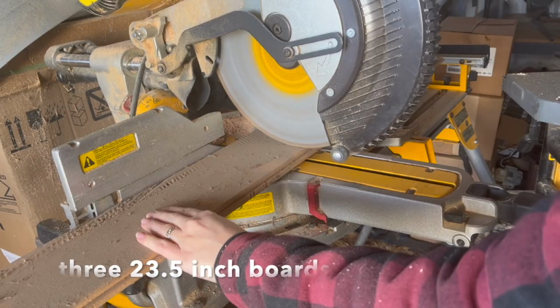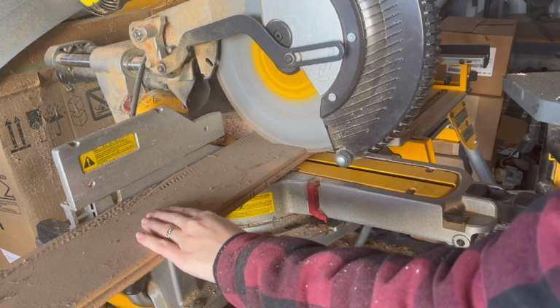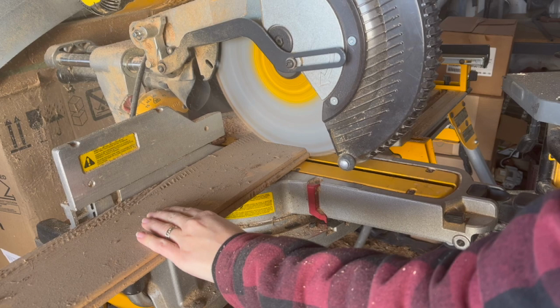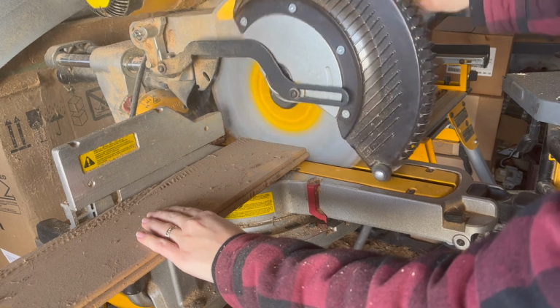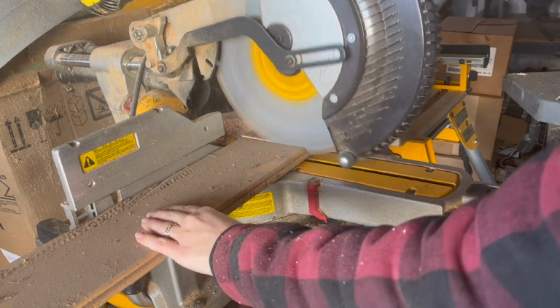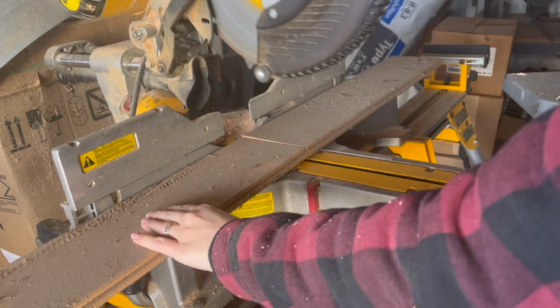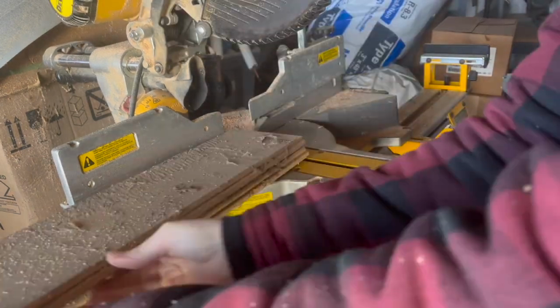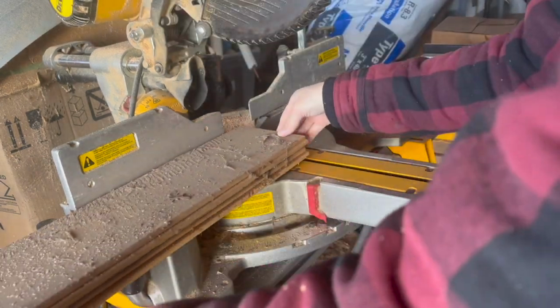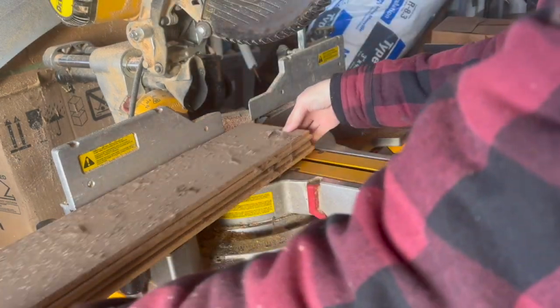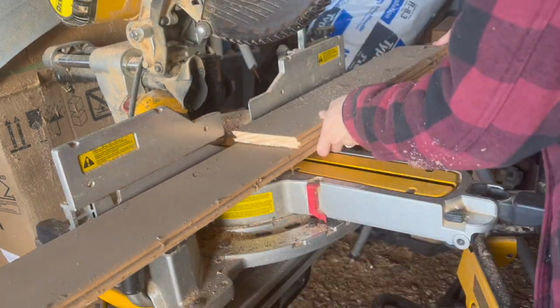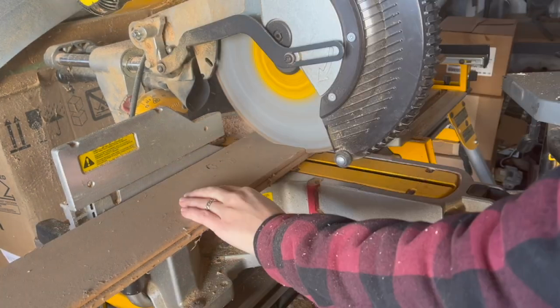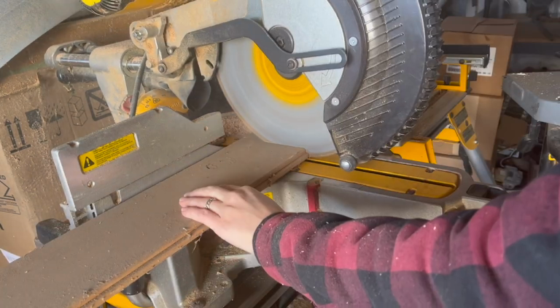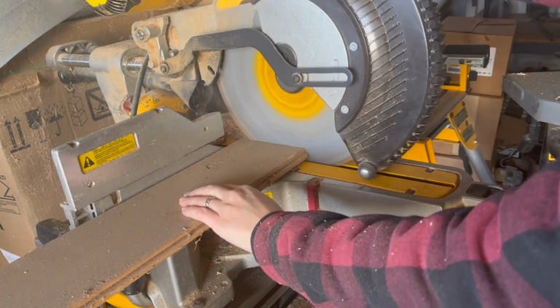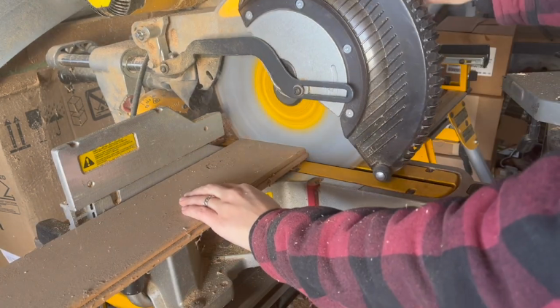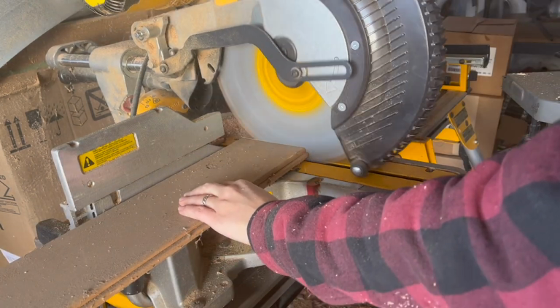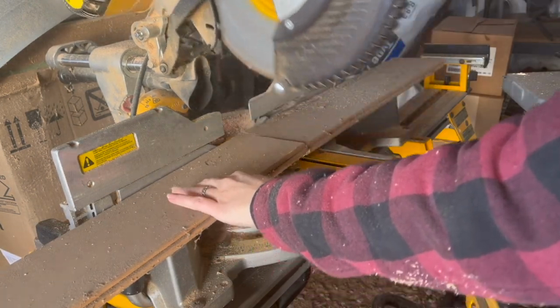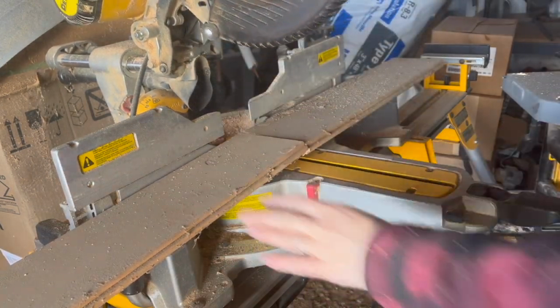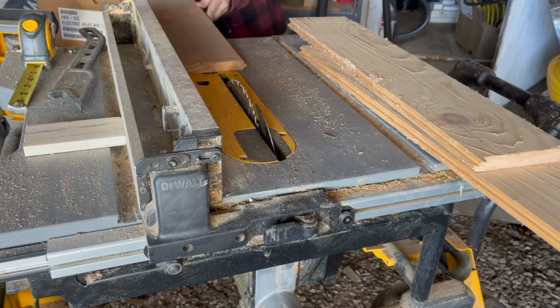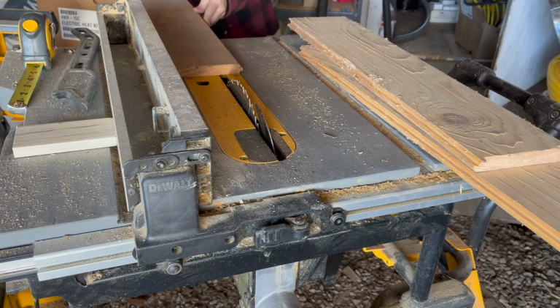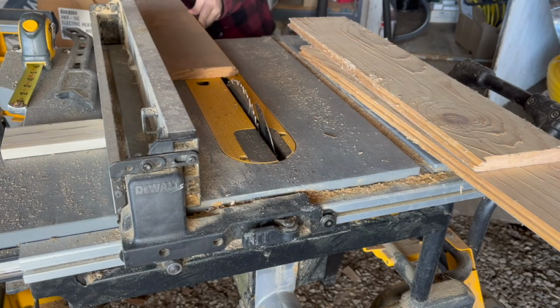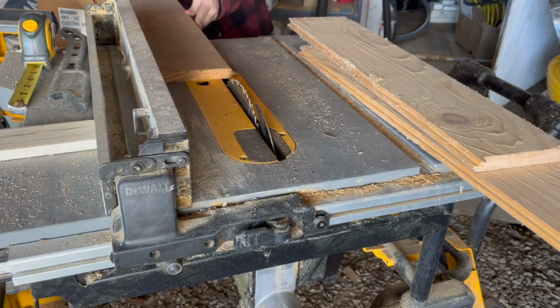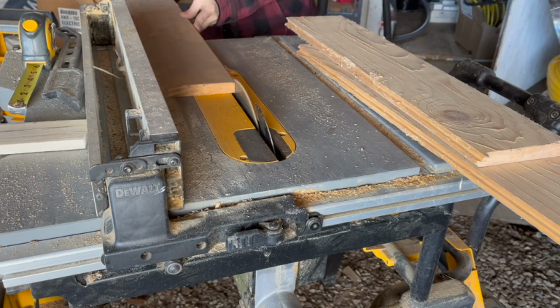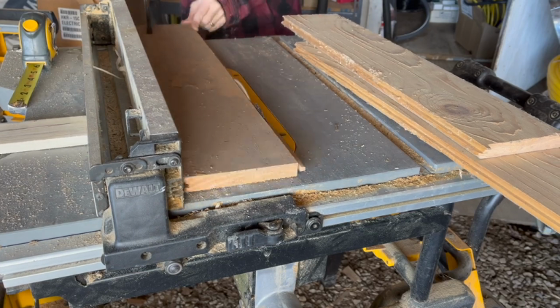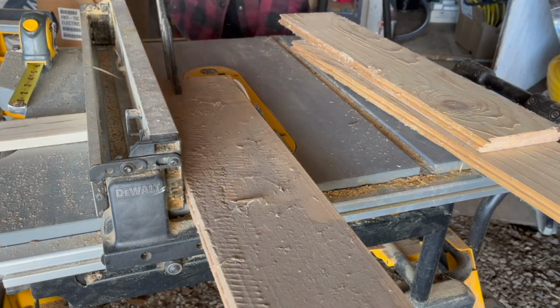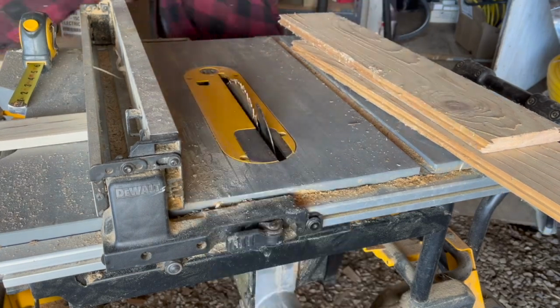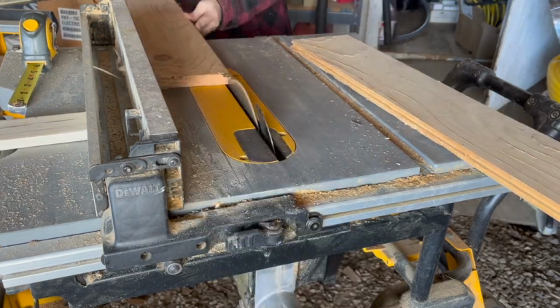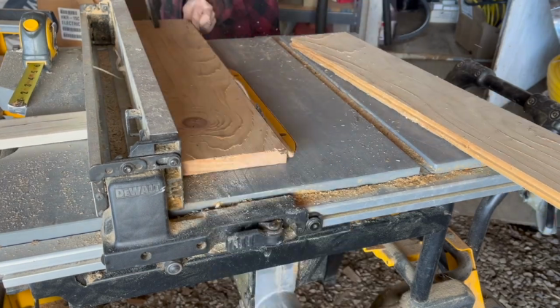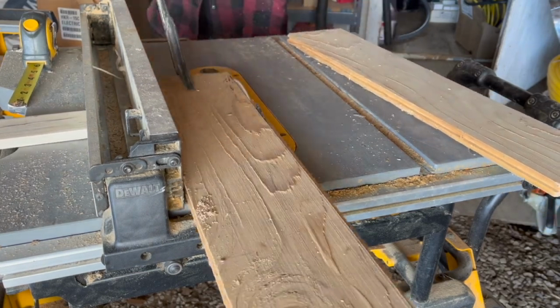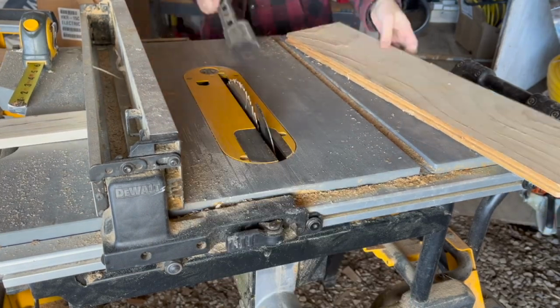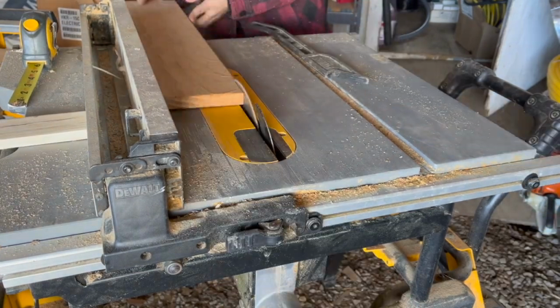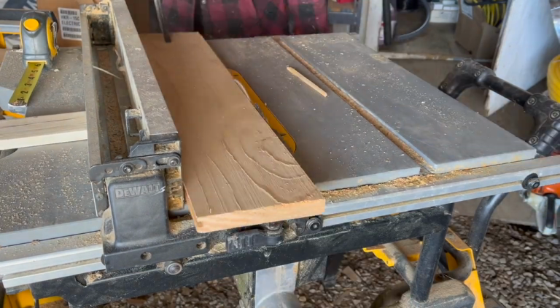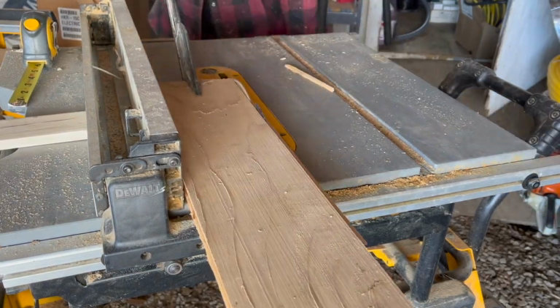Then using a scrap pine board, I cut two boards that were 23 and a half inches long — these will serve as the roof. These boards were tongue and groove so I stripped them down on my table saw to give them nice flat edges.